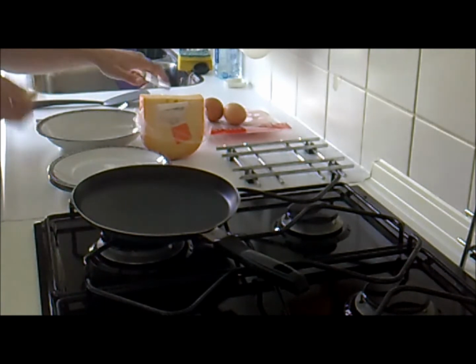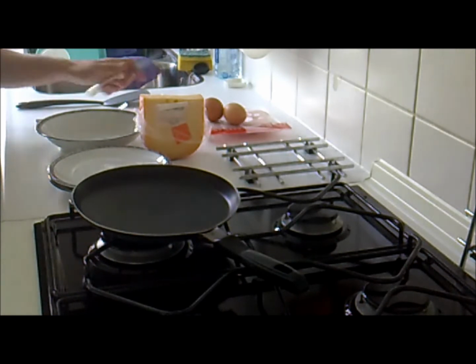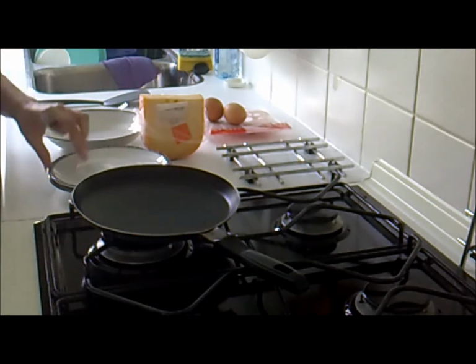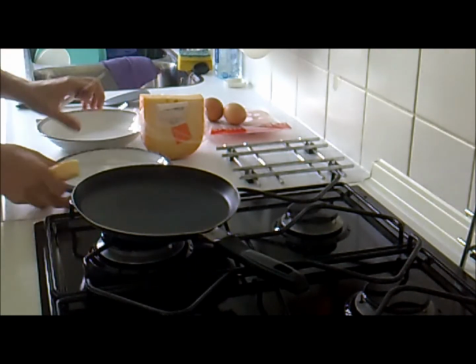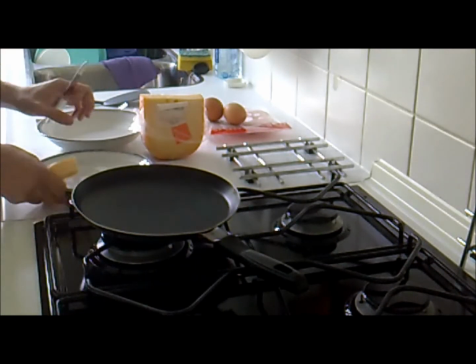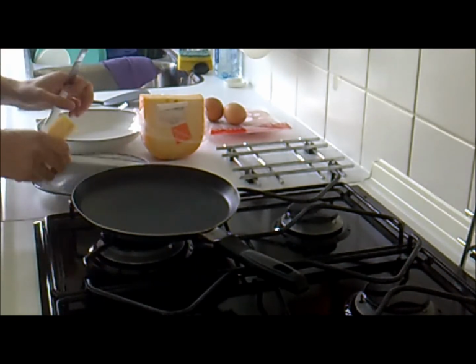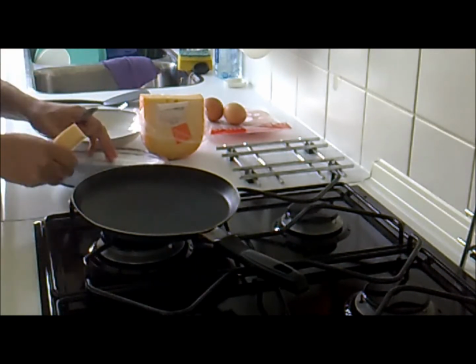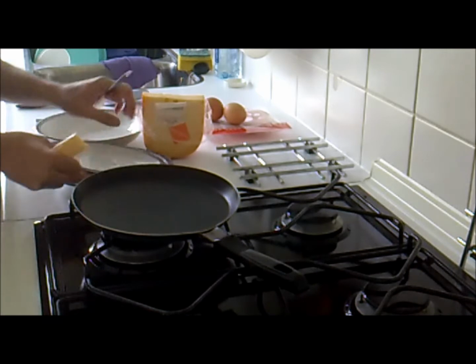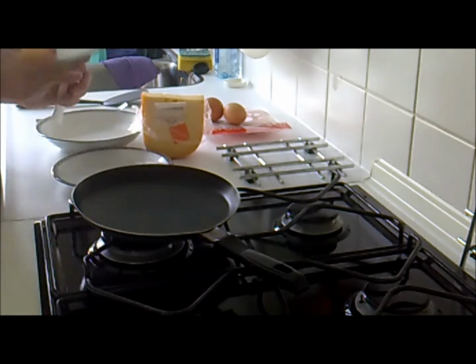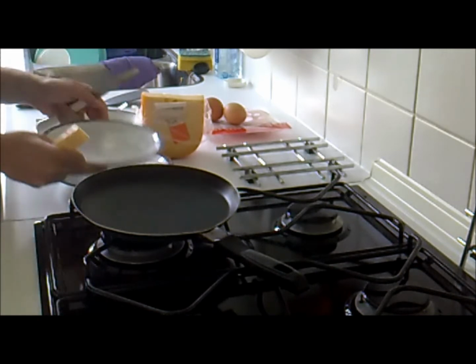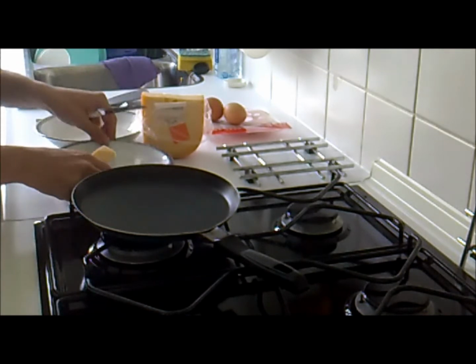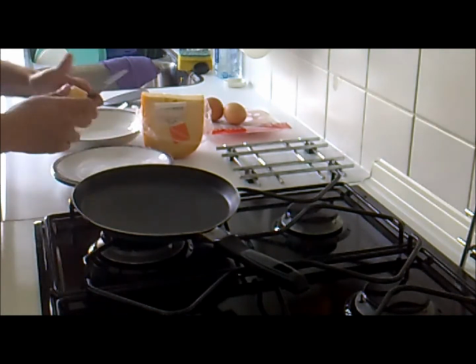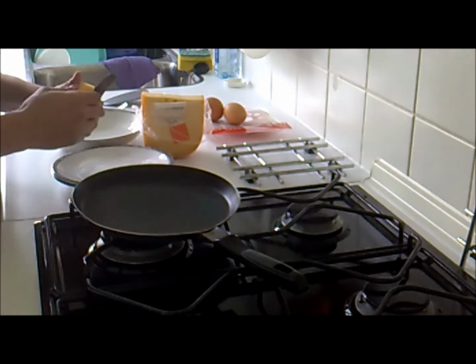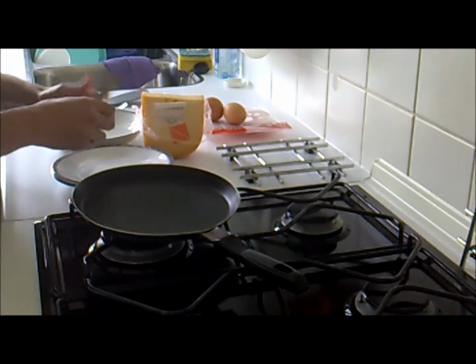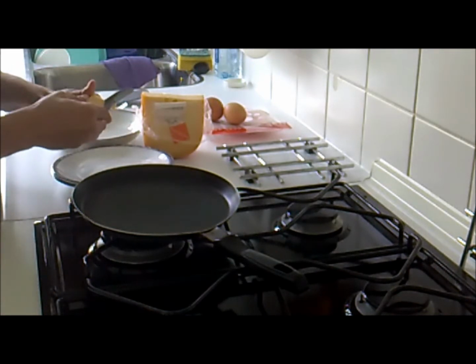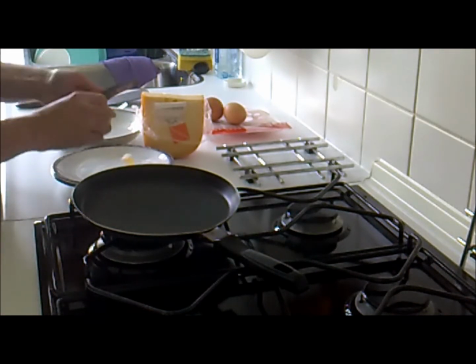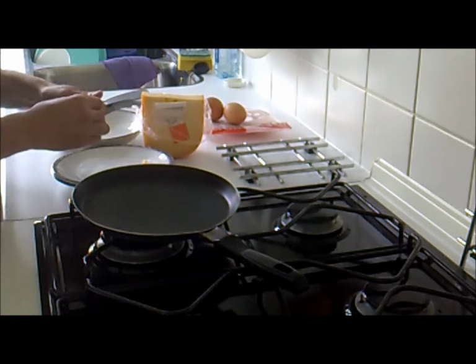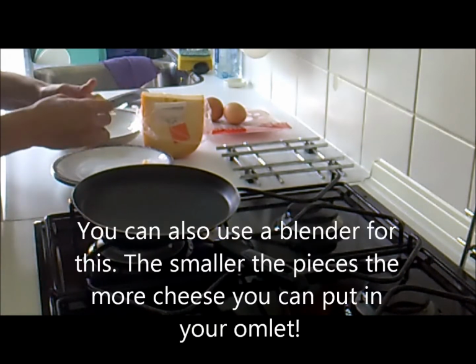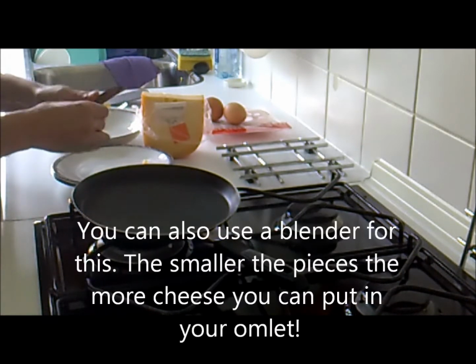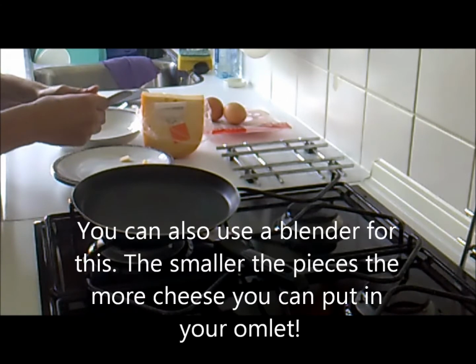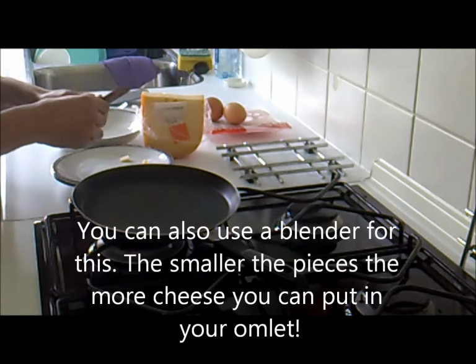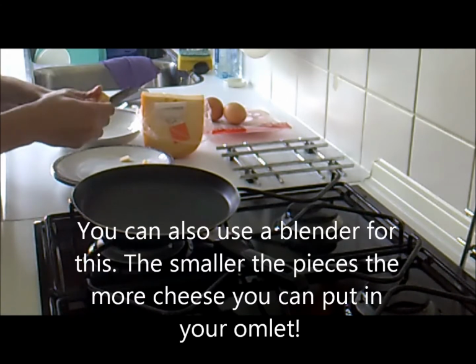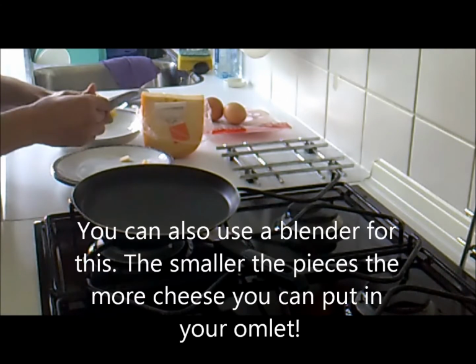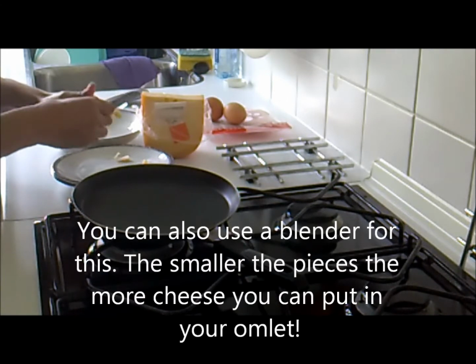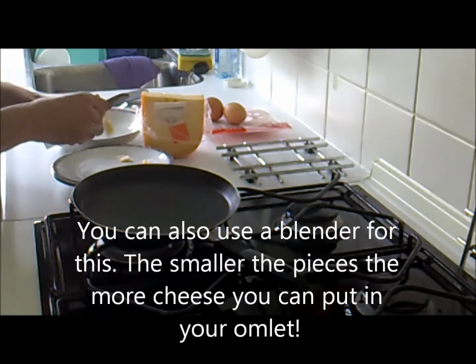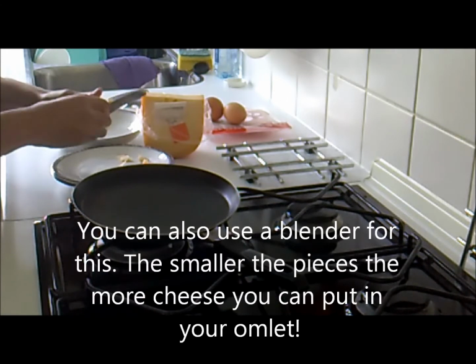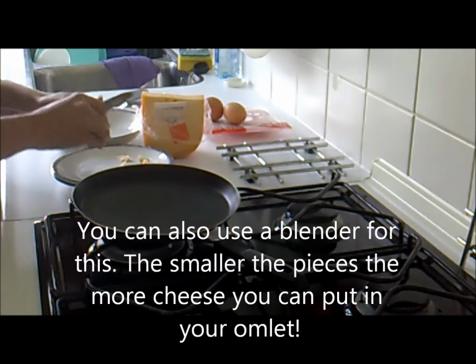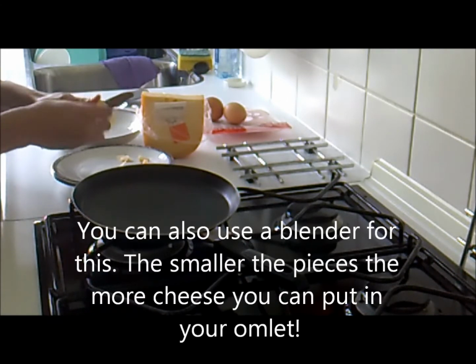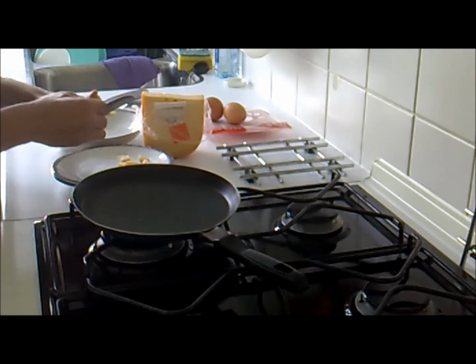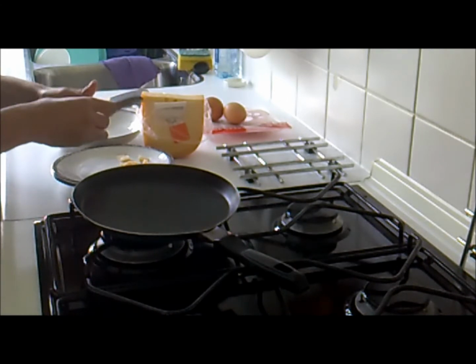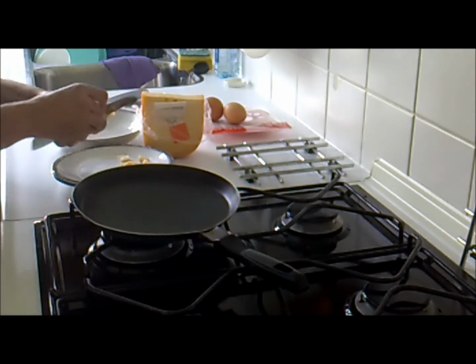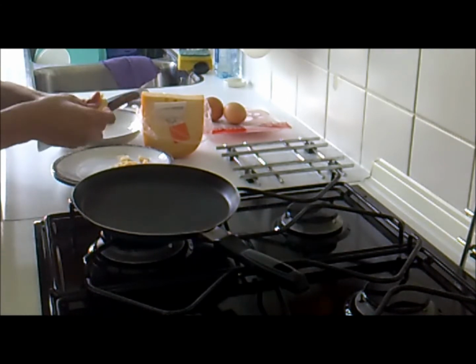And I would cut it up into the flat dish — into one of your flat dishes — into very, very small pieces. Small as you can. Don't overdo it.